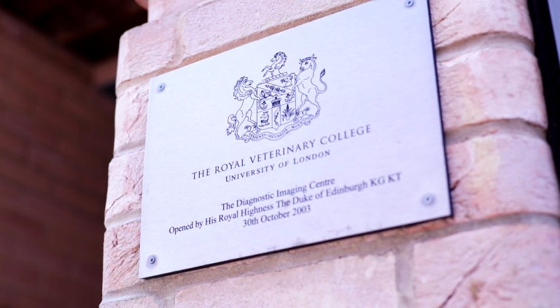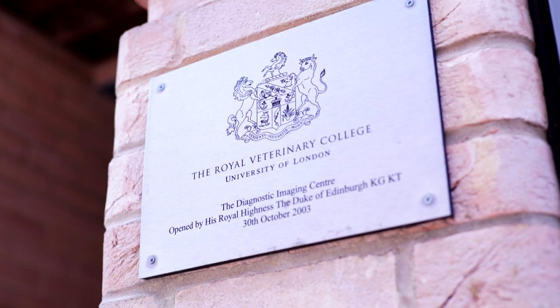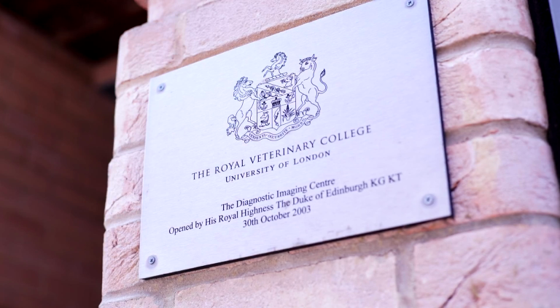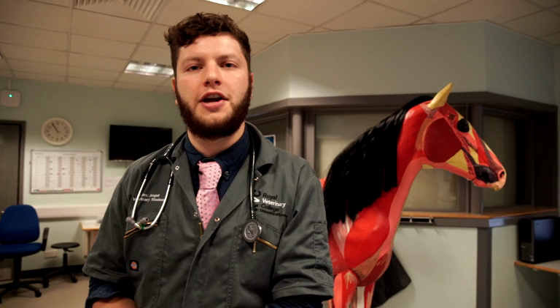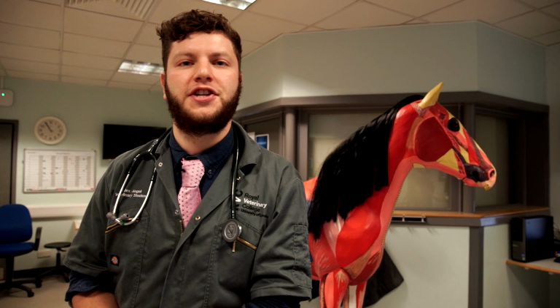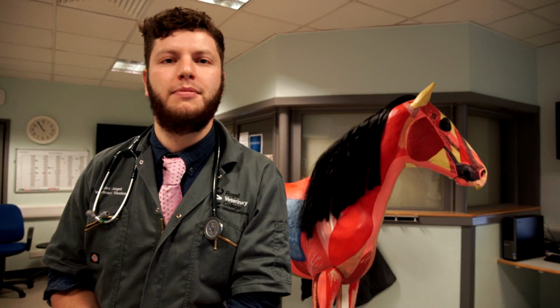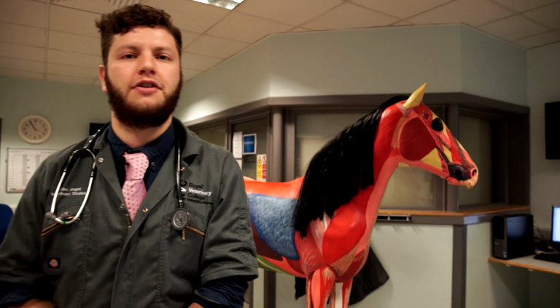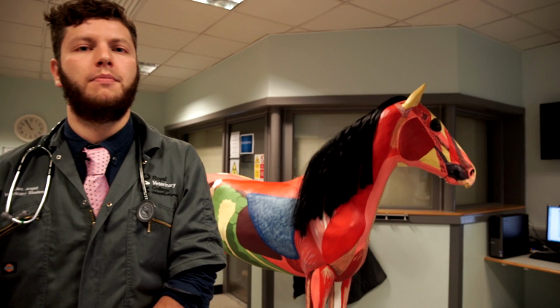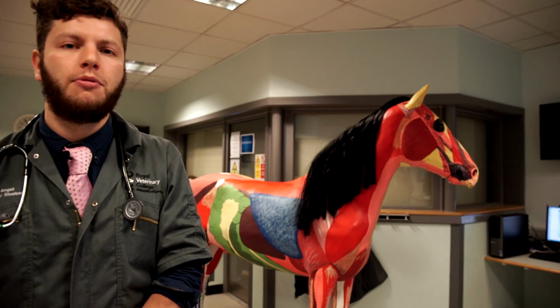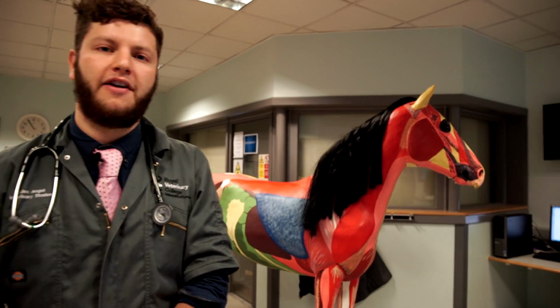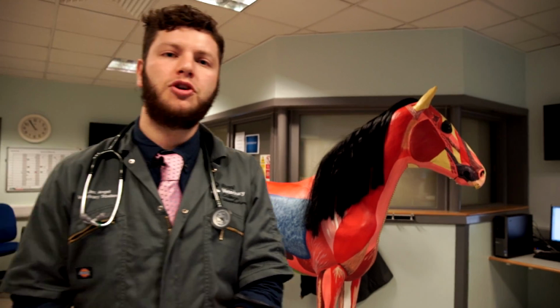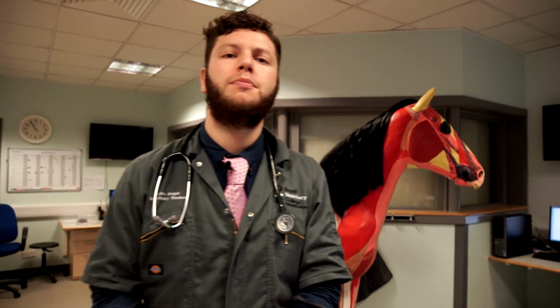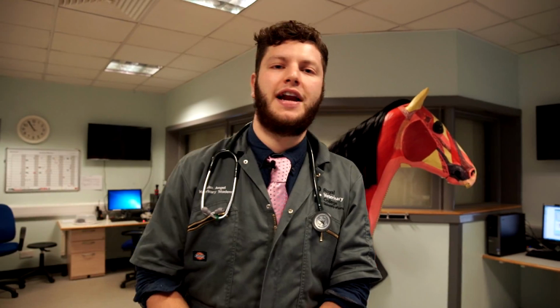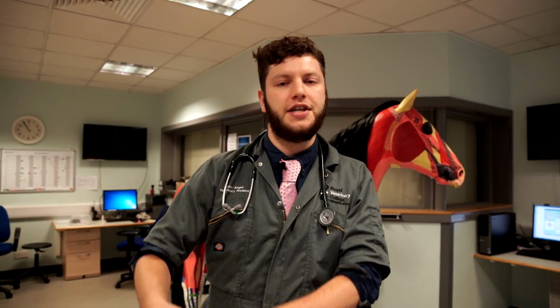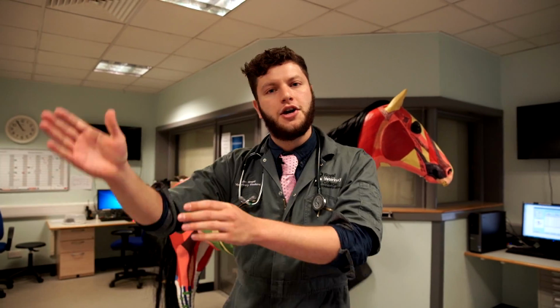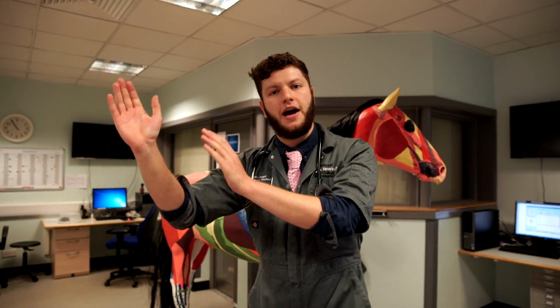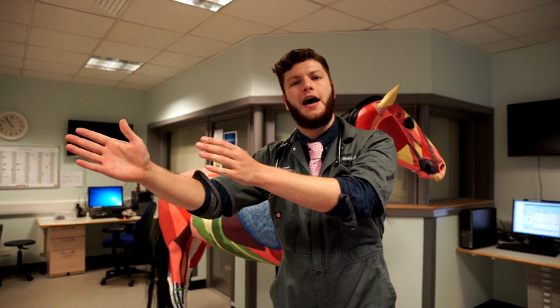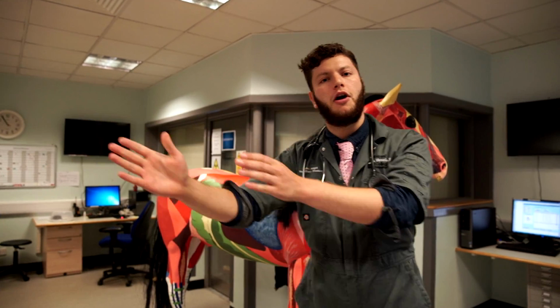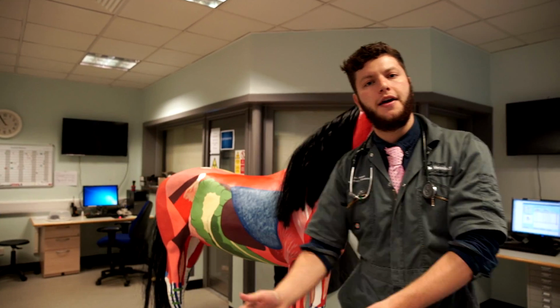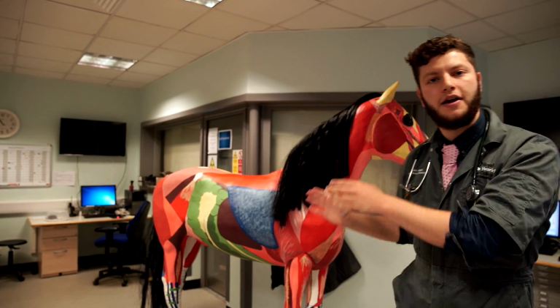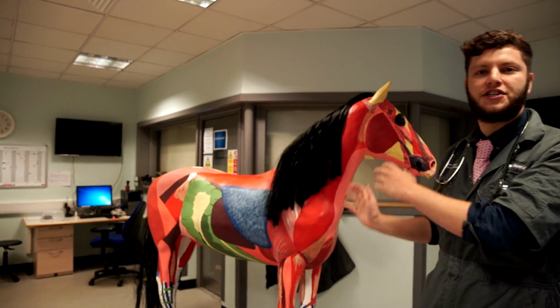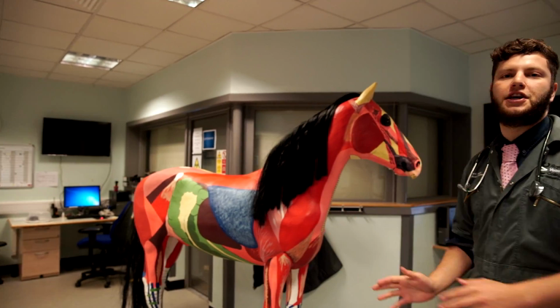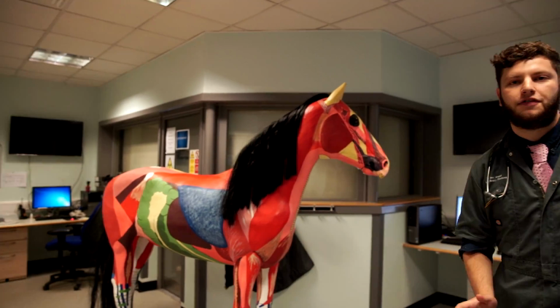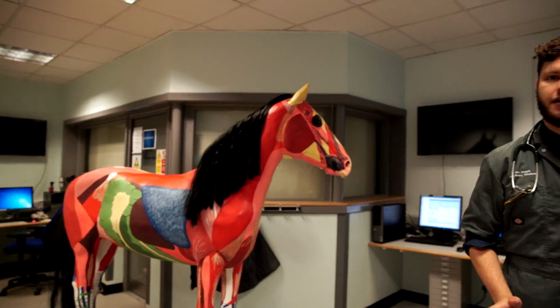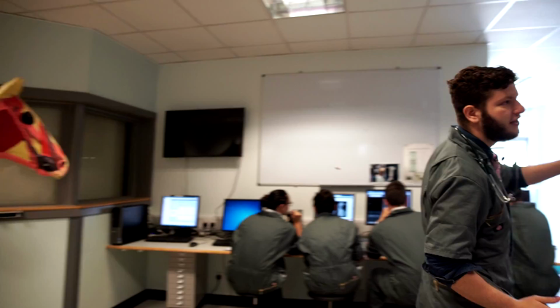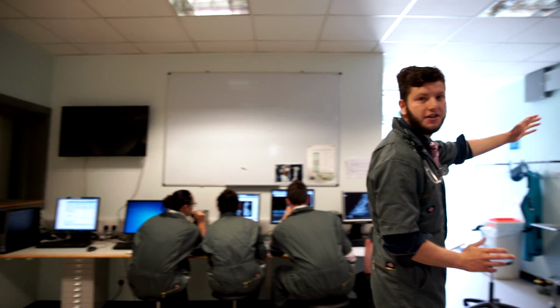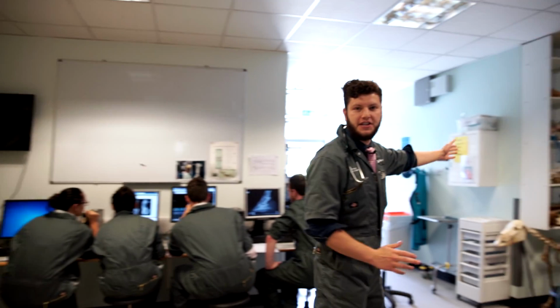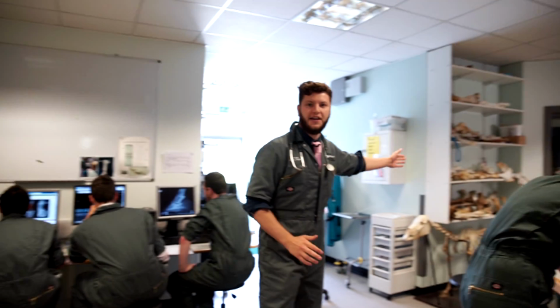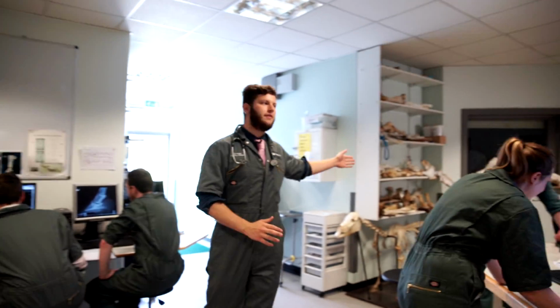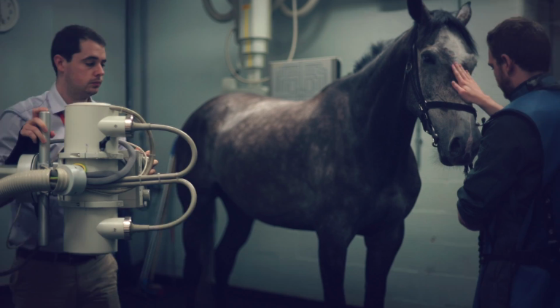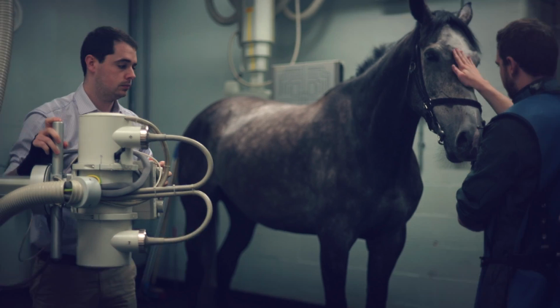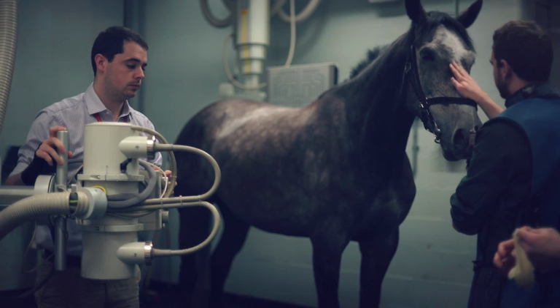This is the diagnostic imaging room where we have multiple modalities. We have MRI, scintigraphy, CT, and x-ray.